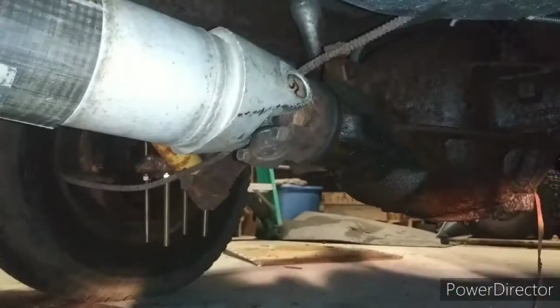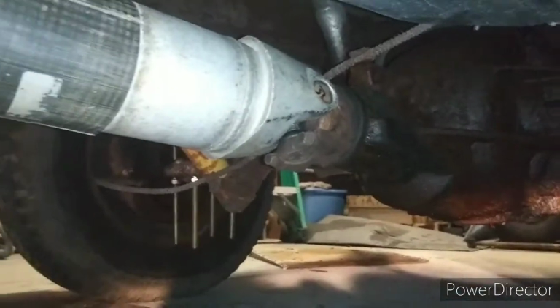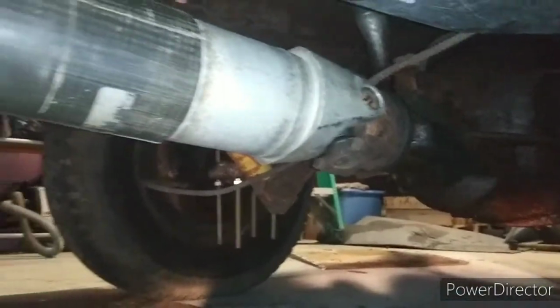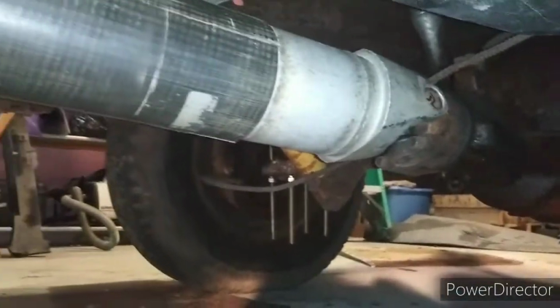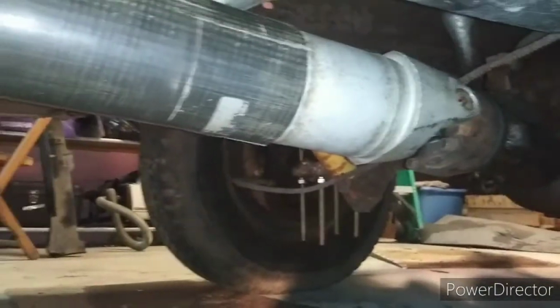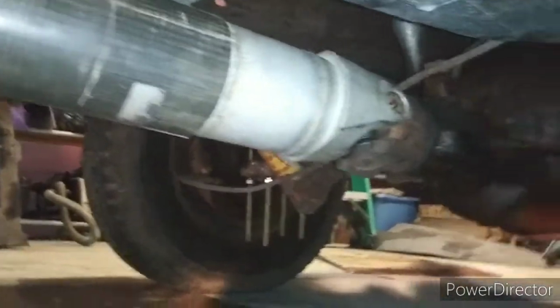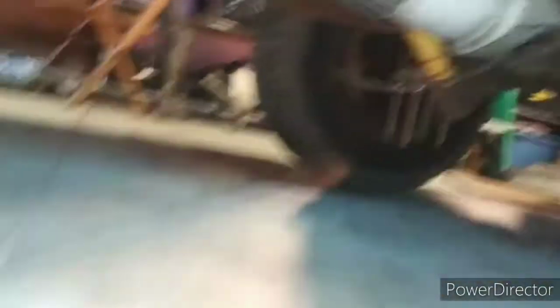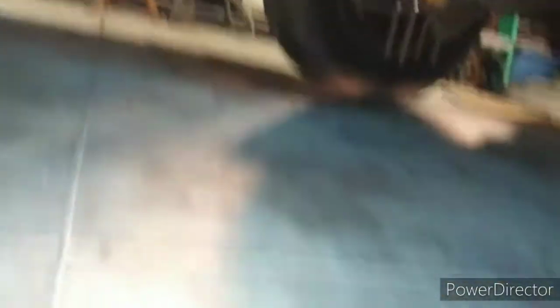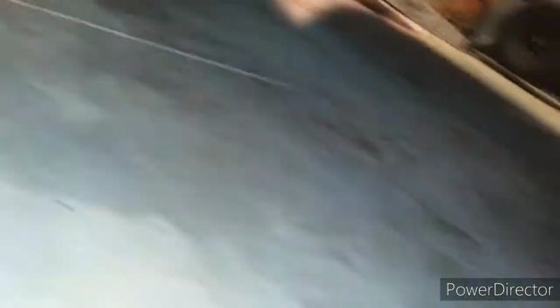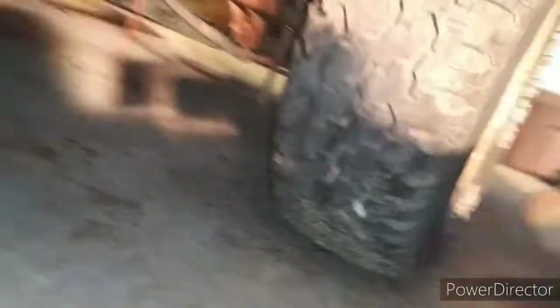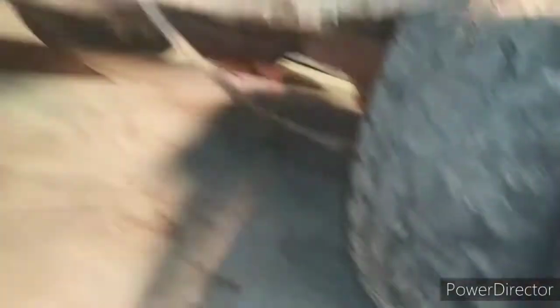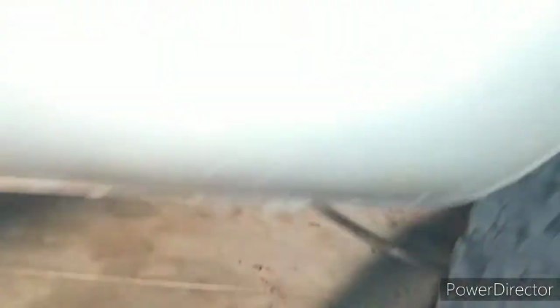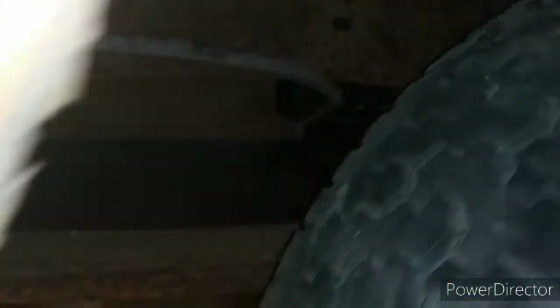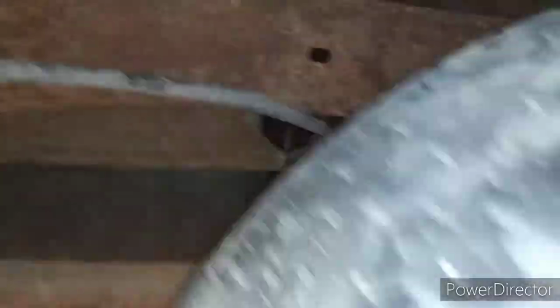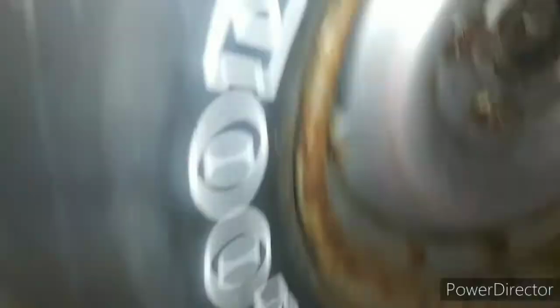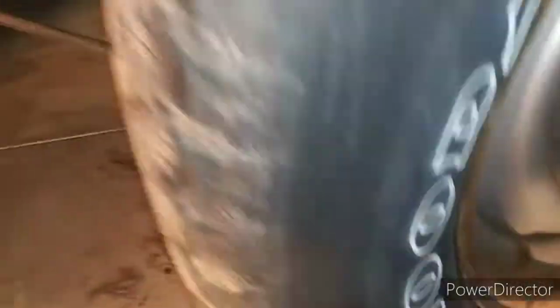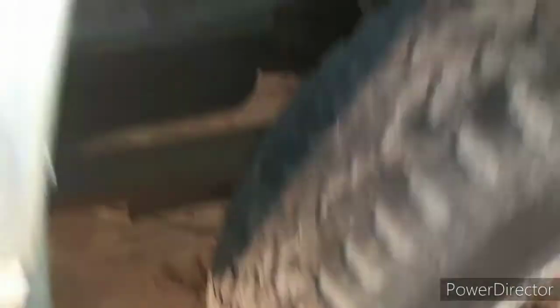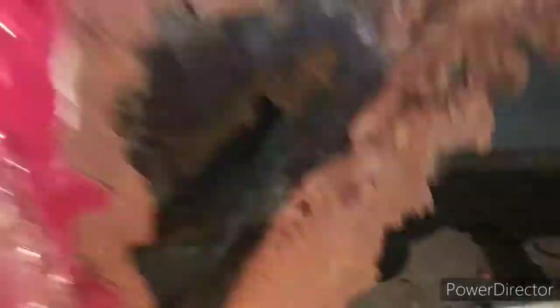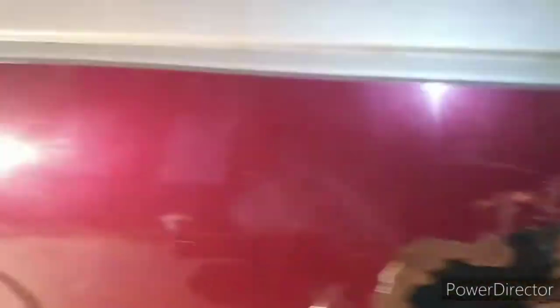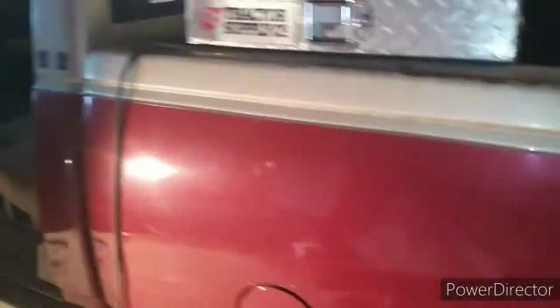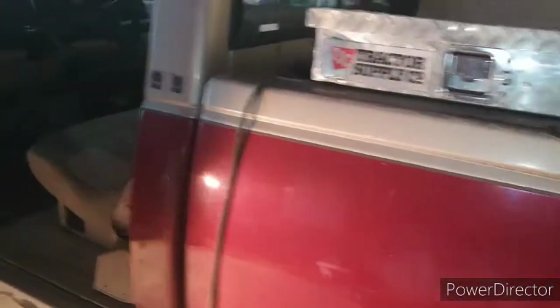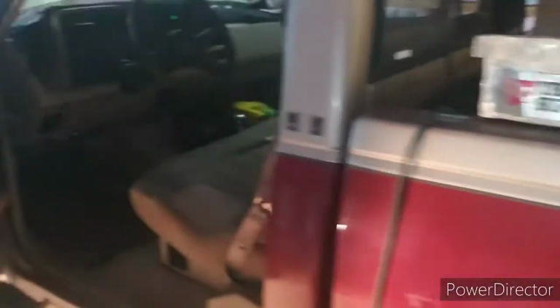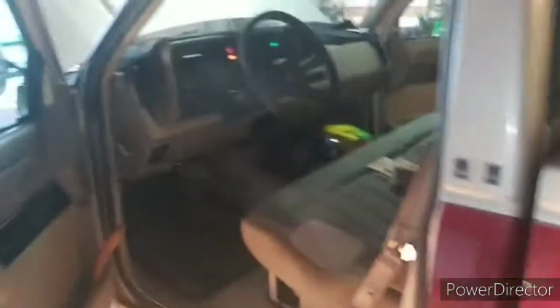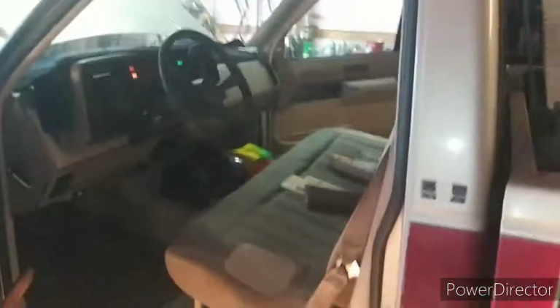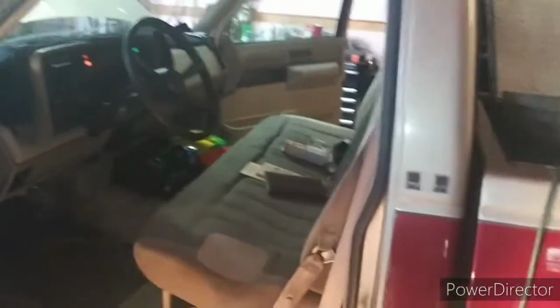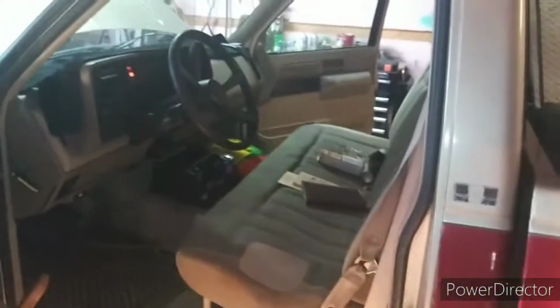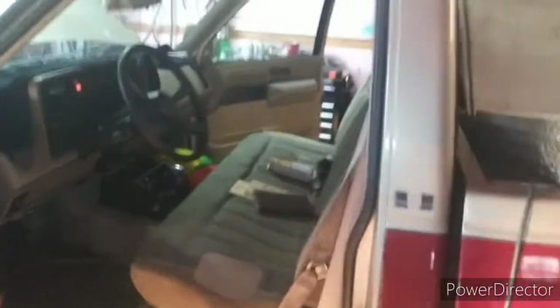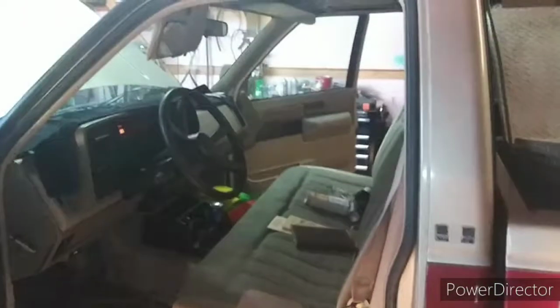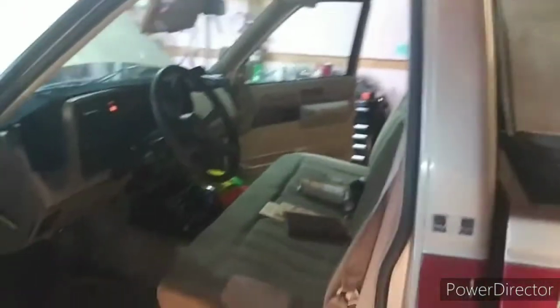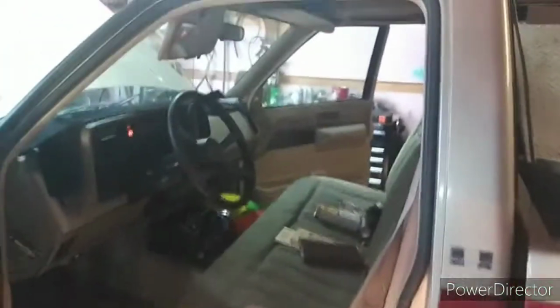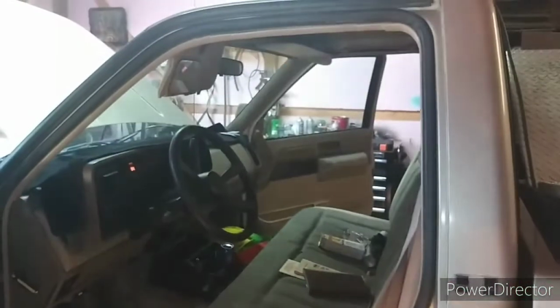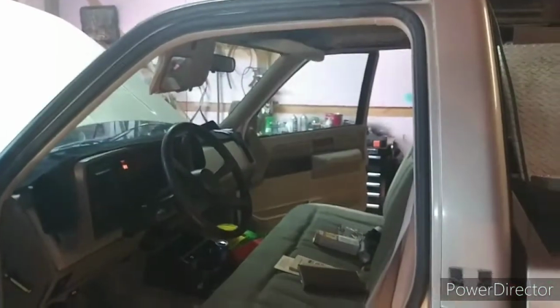As you guys can see here, she's running good. Getting her warmed up, ready to get some transmission fluid in it, and then I'm going to take her out for a spin. I'll let you guys know how that goes here in a little bit.